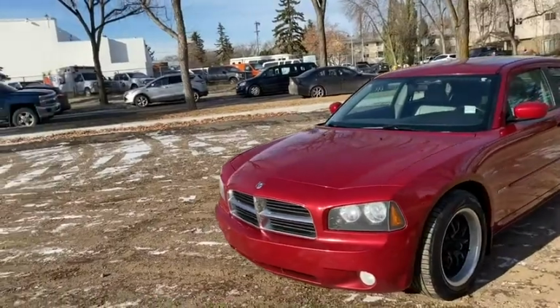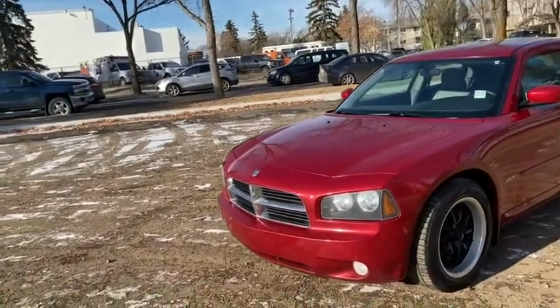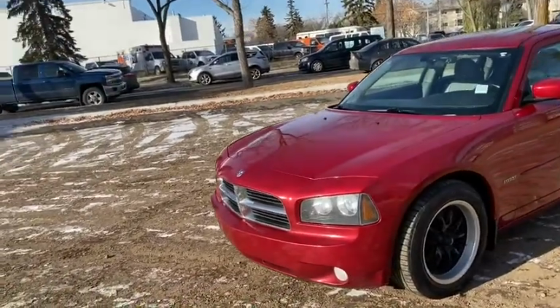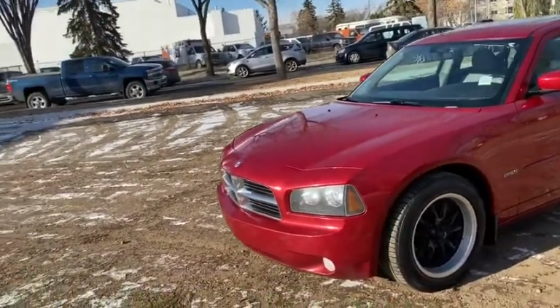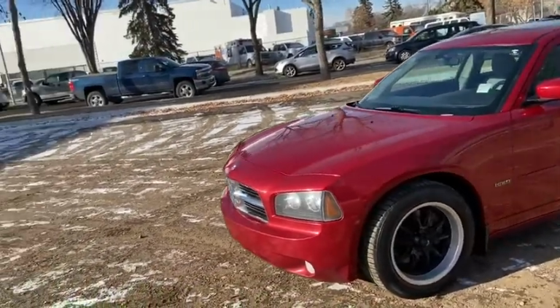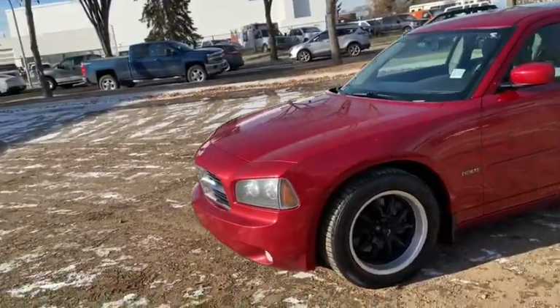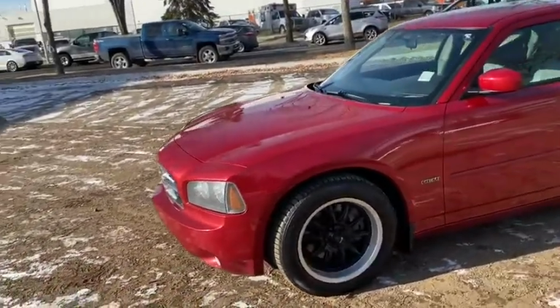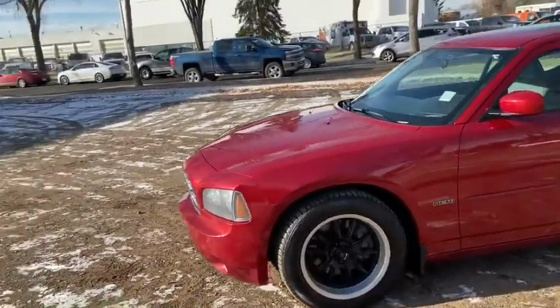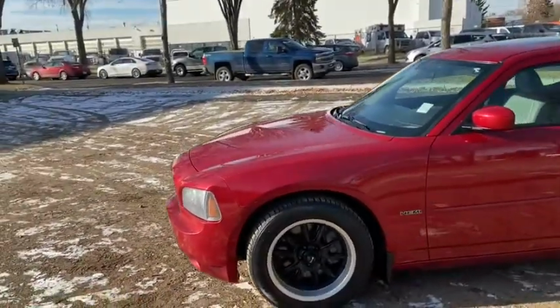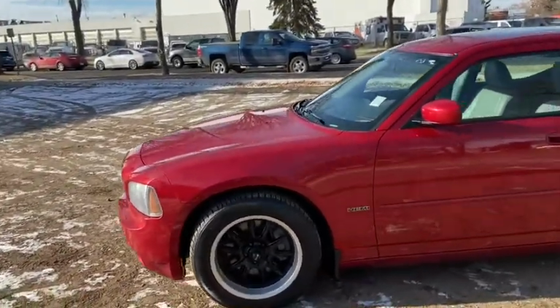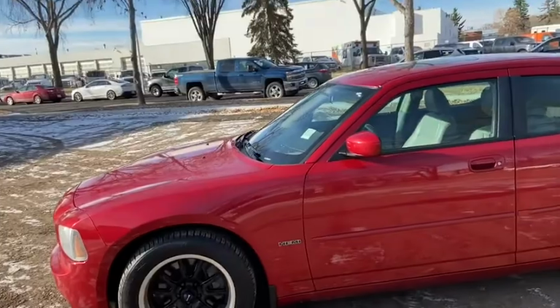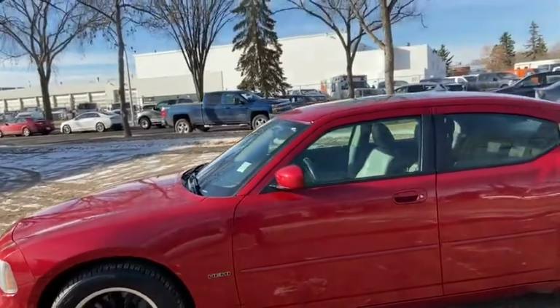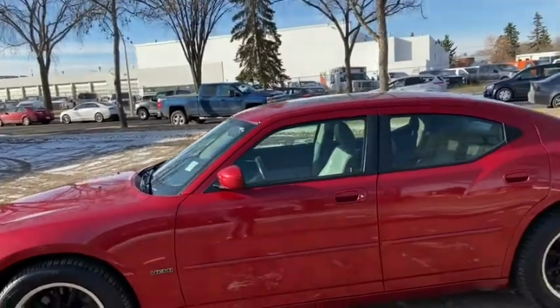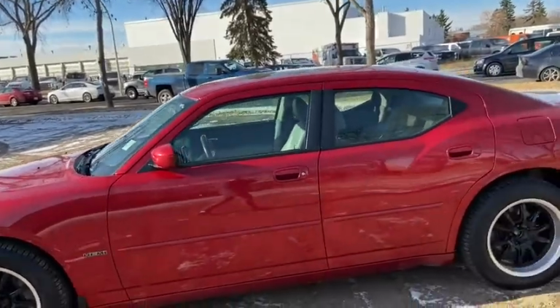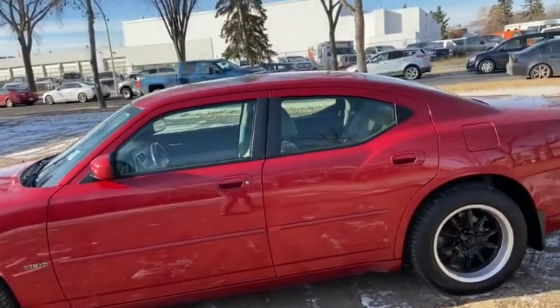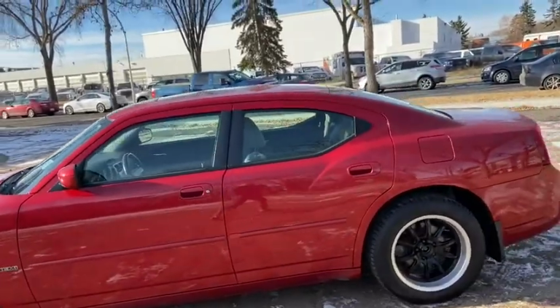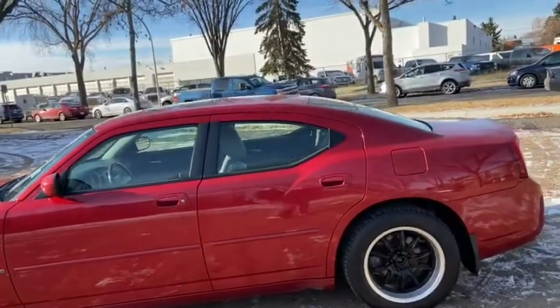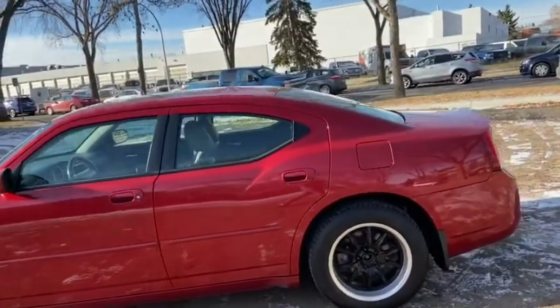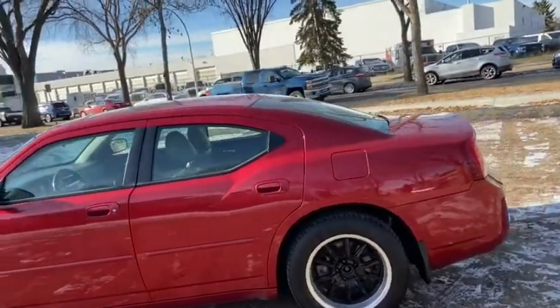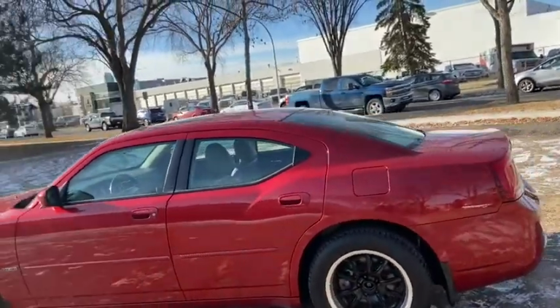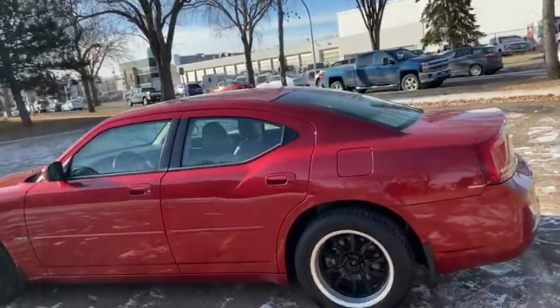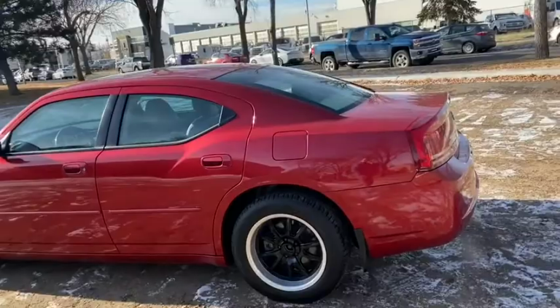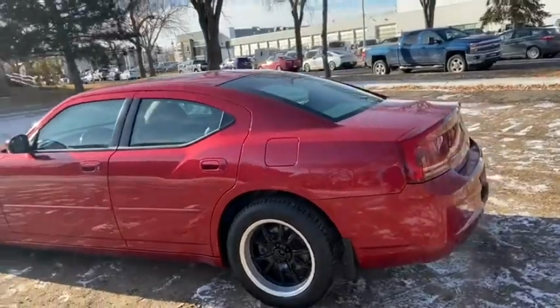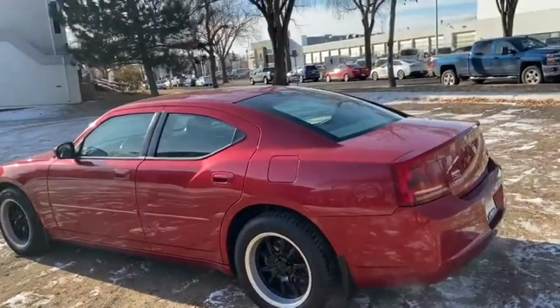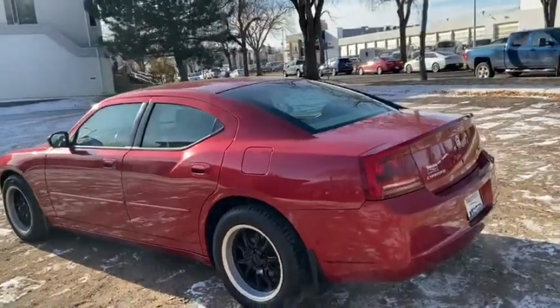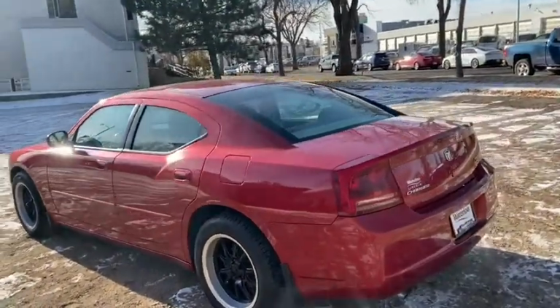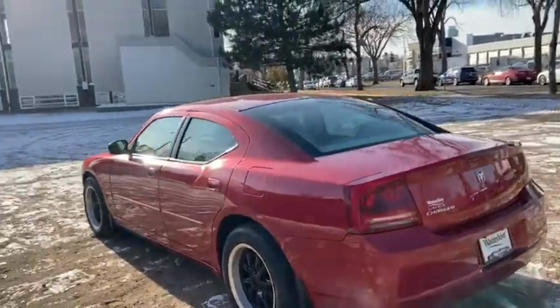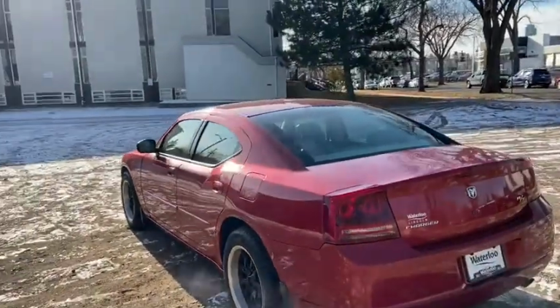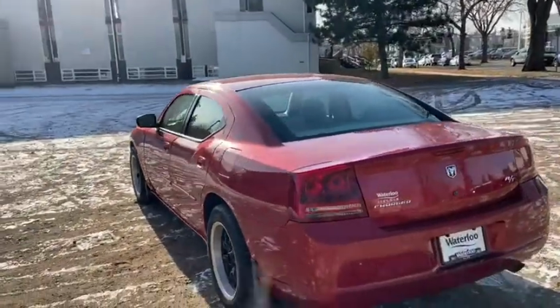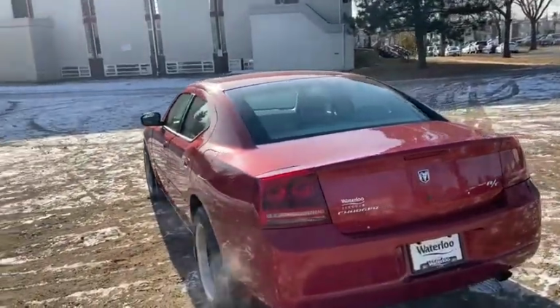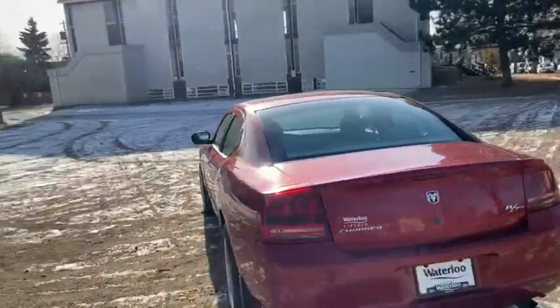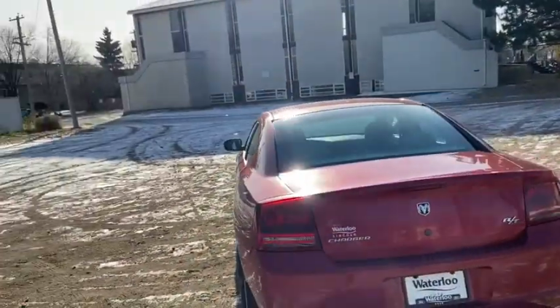On this car you have halogen headlights with fog lamps, and we have aftermarket wheels on here. It seats a total of five passengers with two in the front and three in the back. It does come with aftermarket remote start. Around the back end you do have rear defrost as well as a power release trunk.